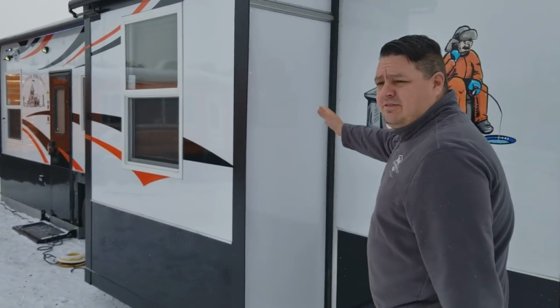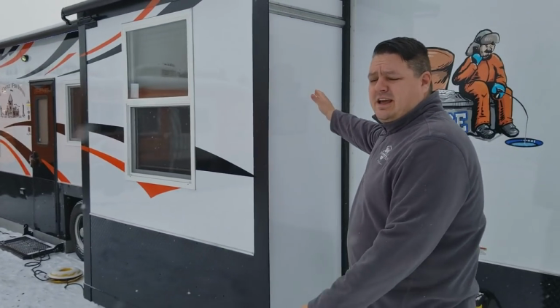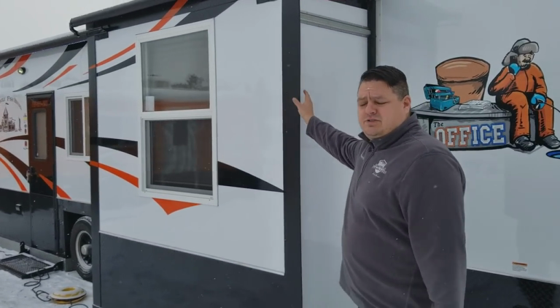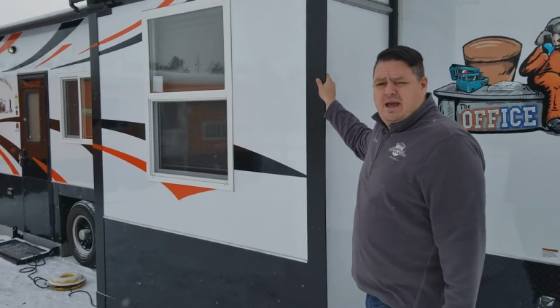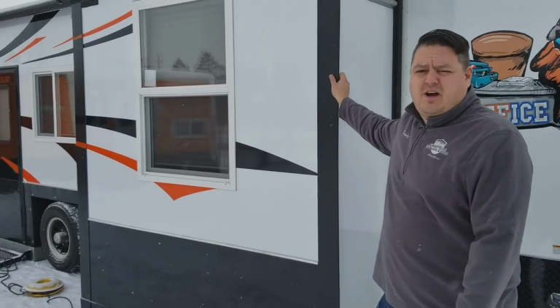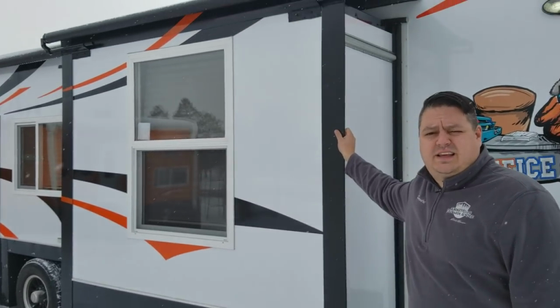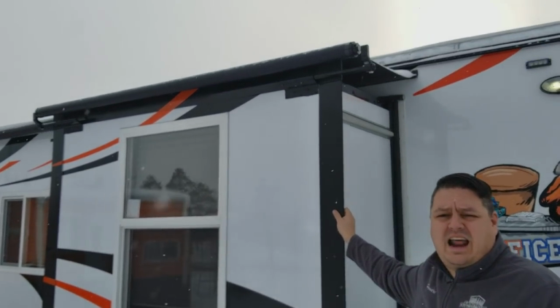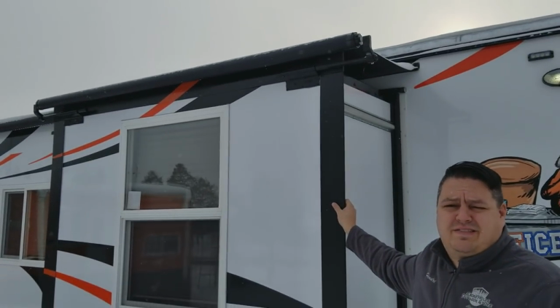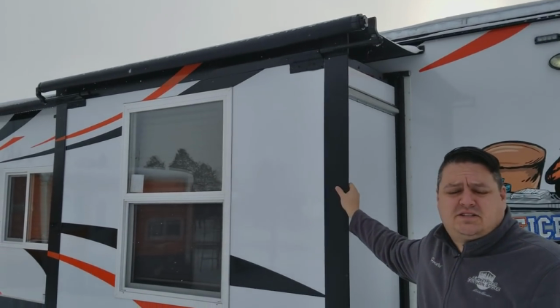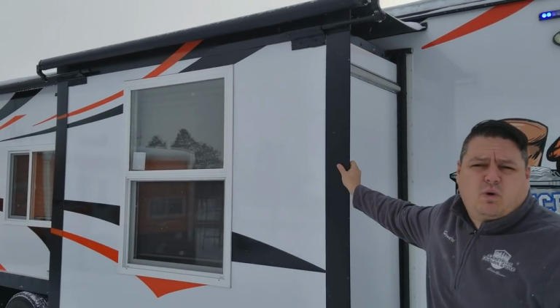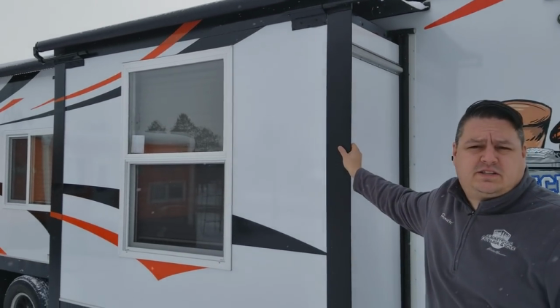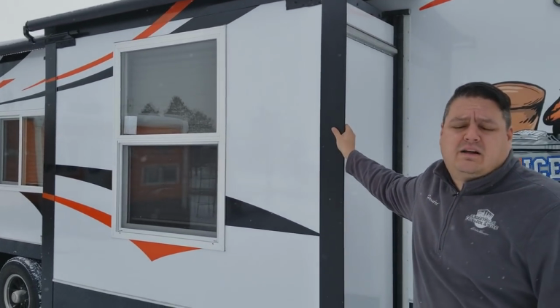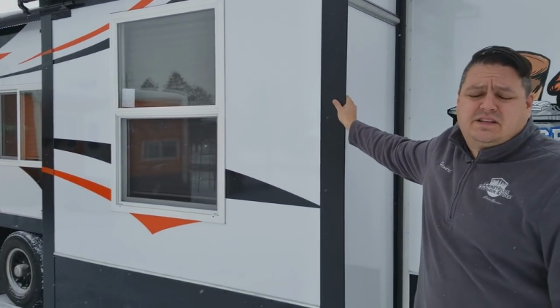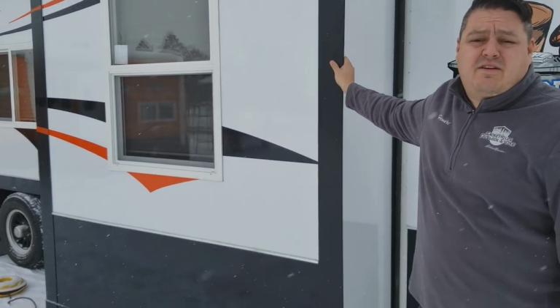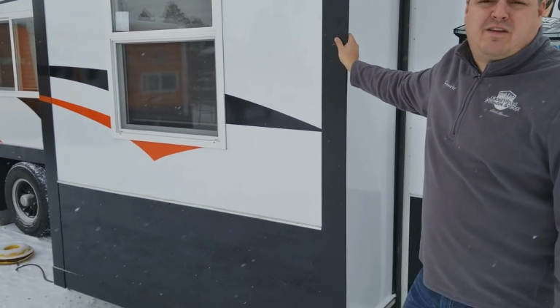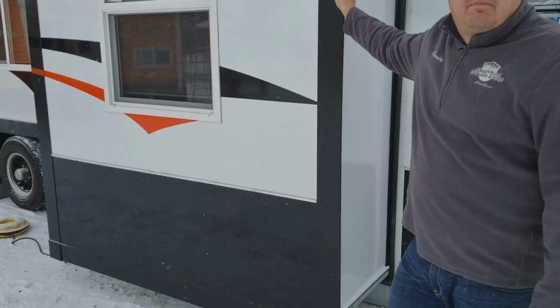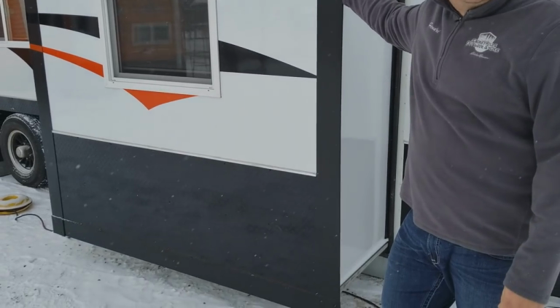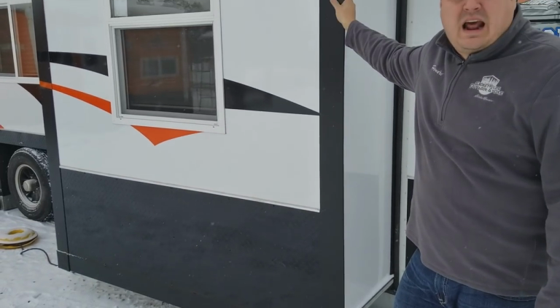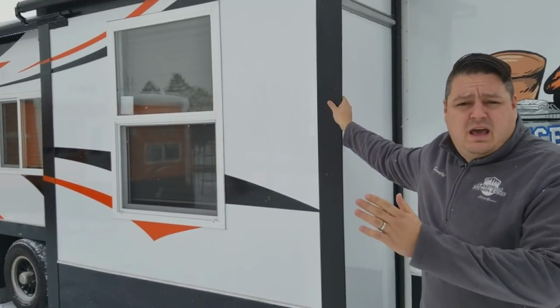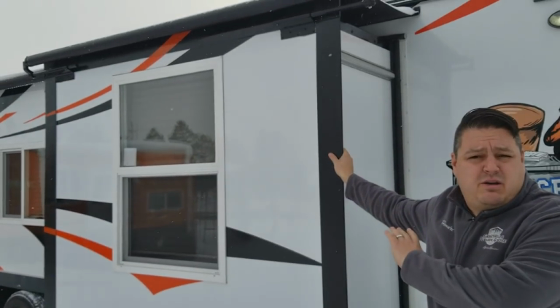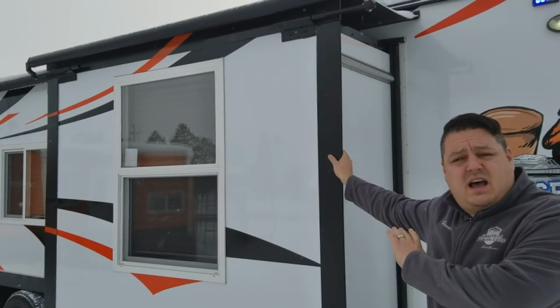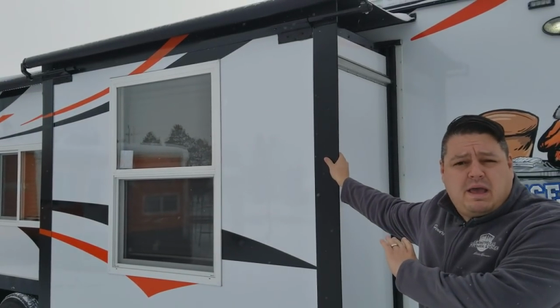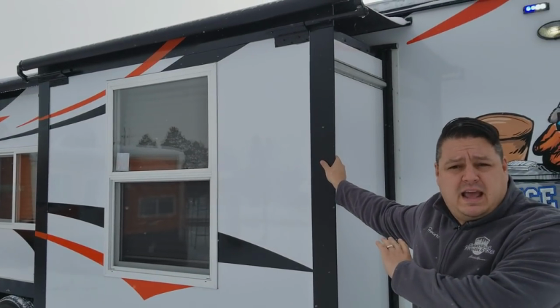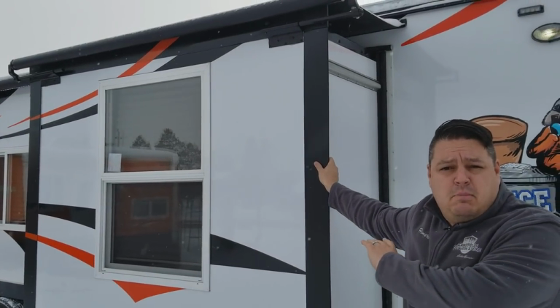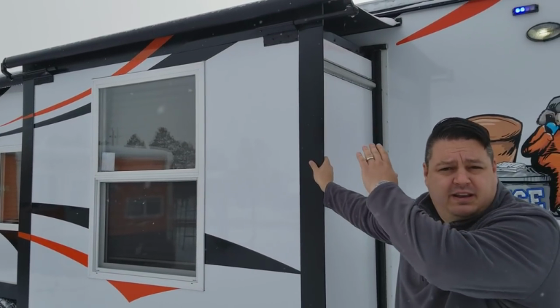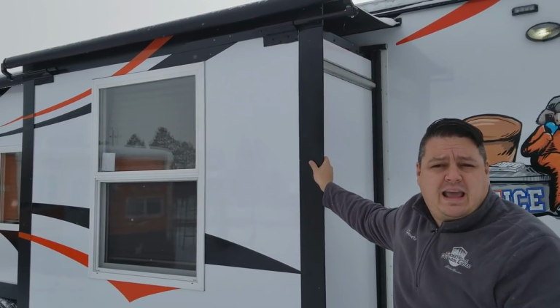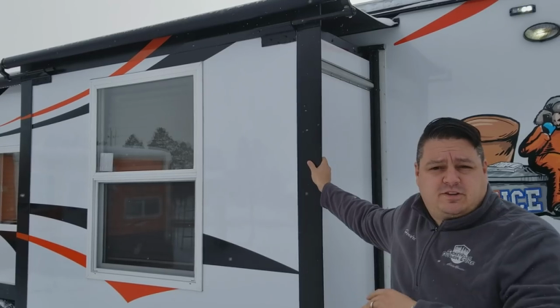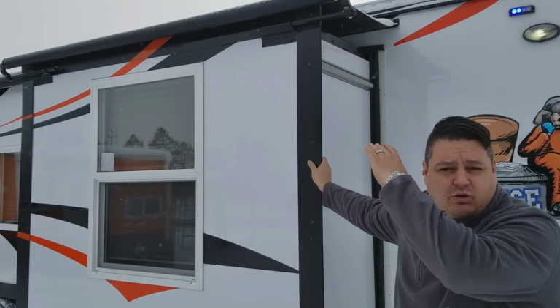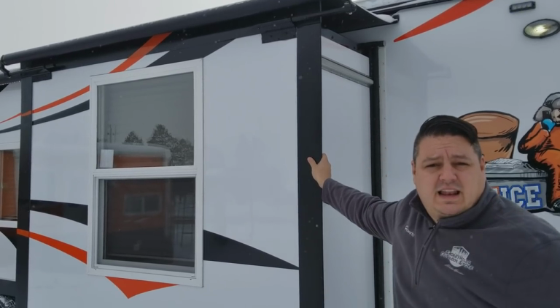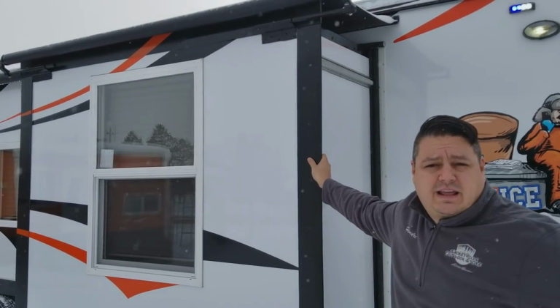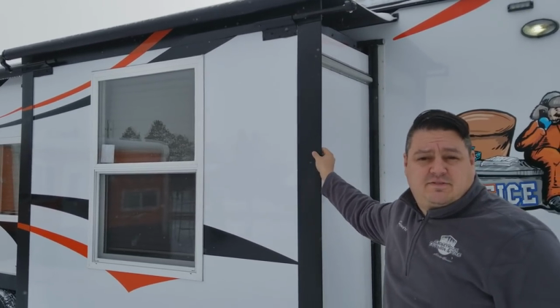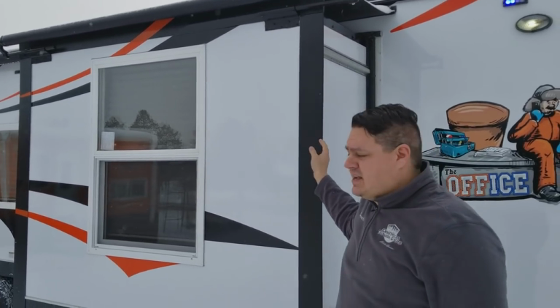First thing you're going to notice right up here, we've got the slide out — and this is no ordinary slide out. This is a very, very big slide out and we'll show you inside why that is, but we did do eight-foot tall ceilings so we can actually fit this in.